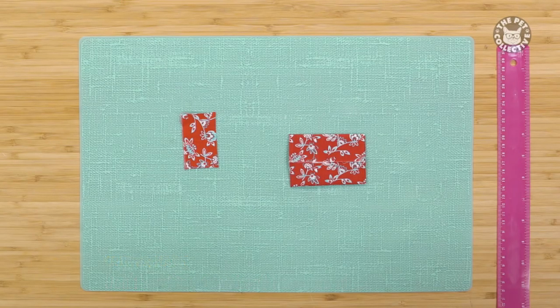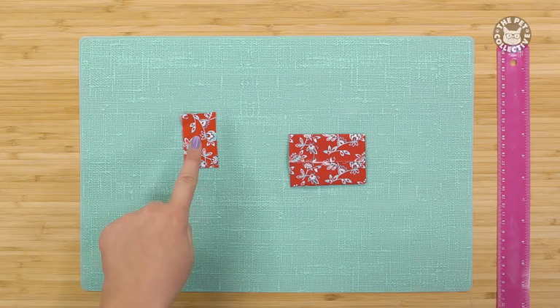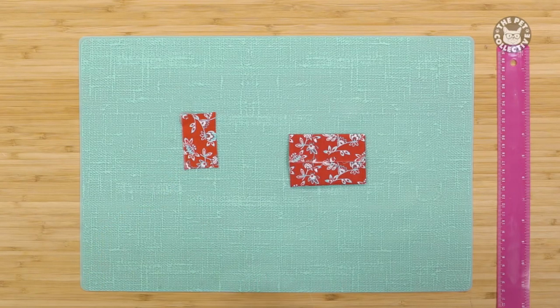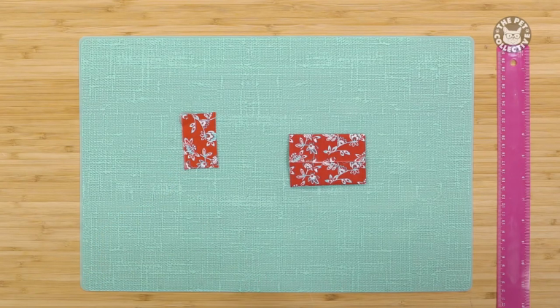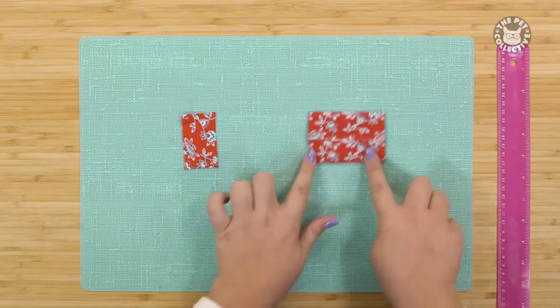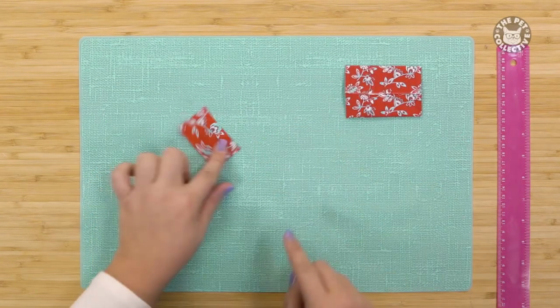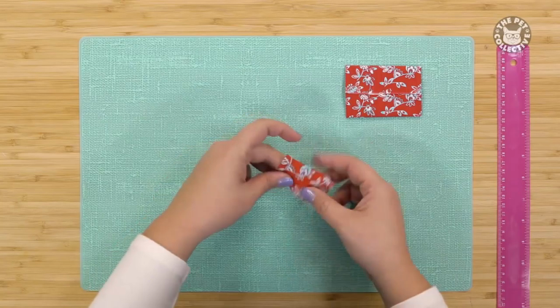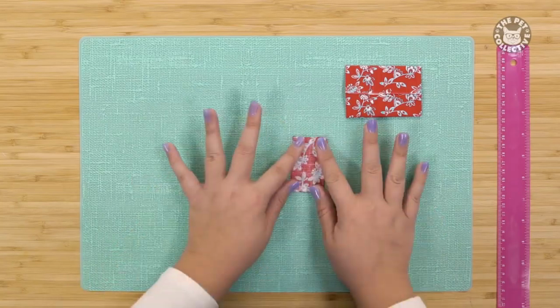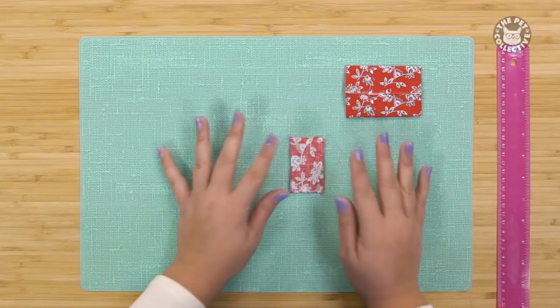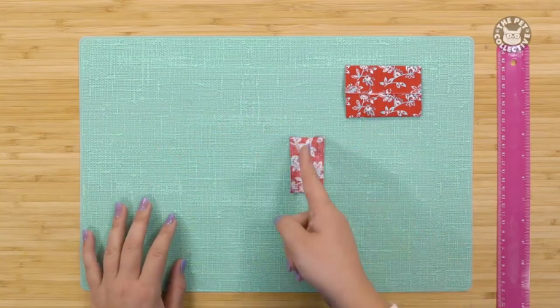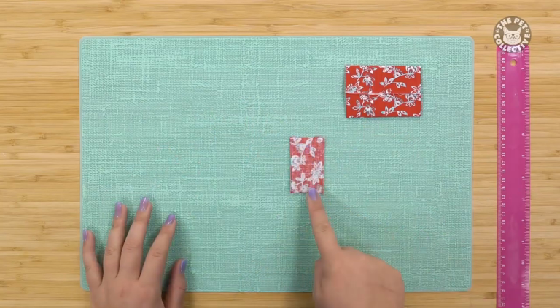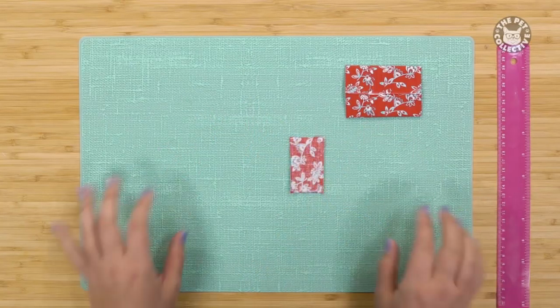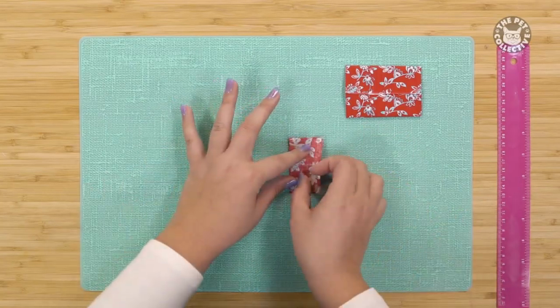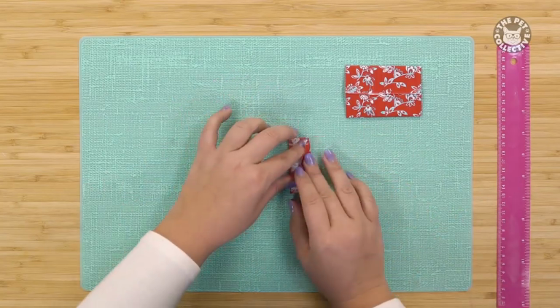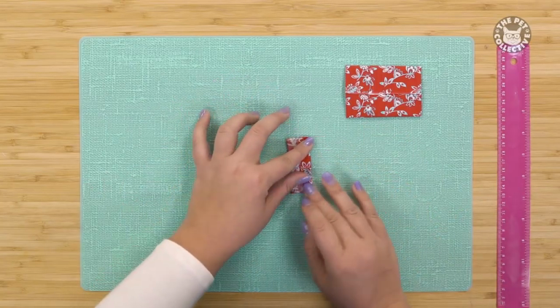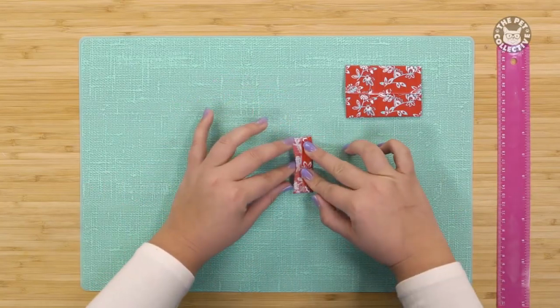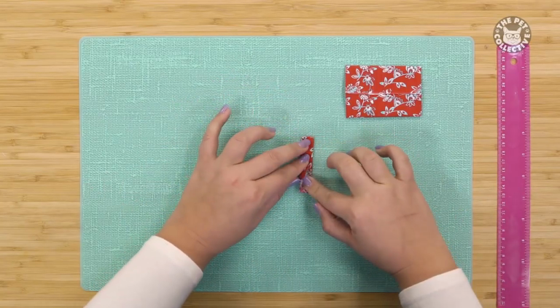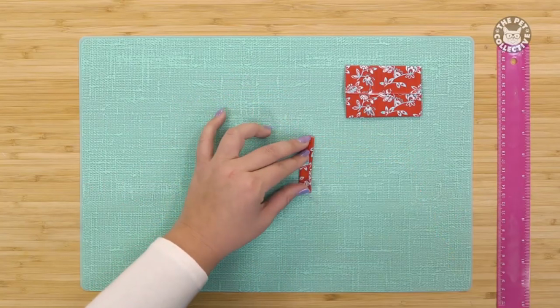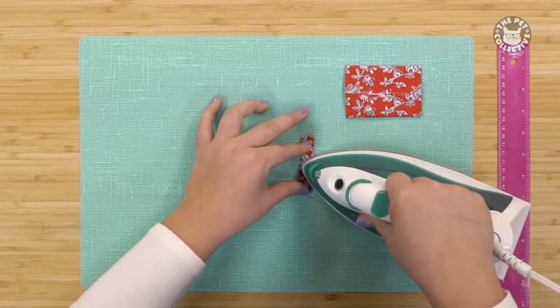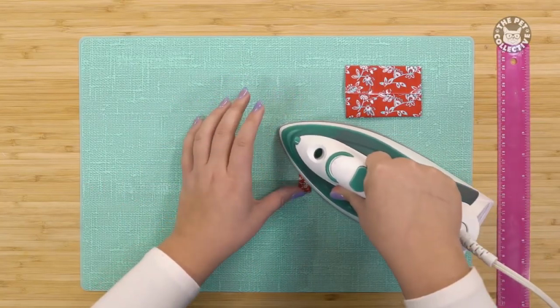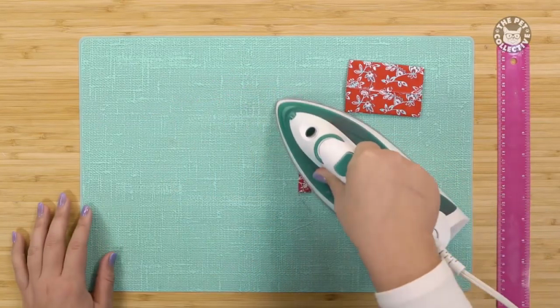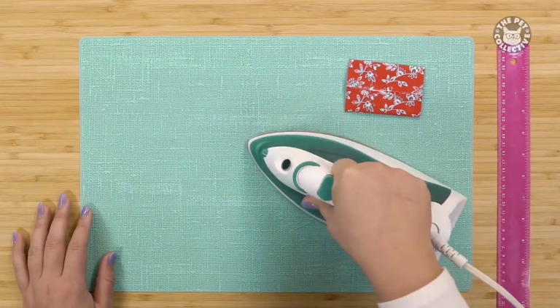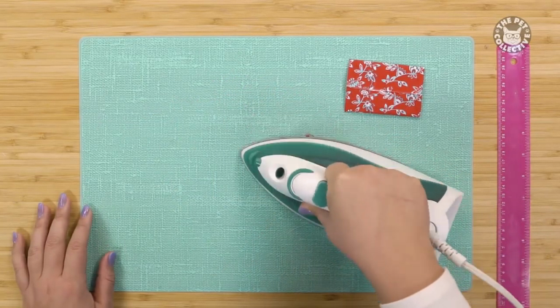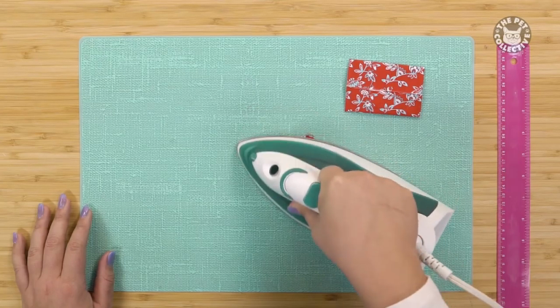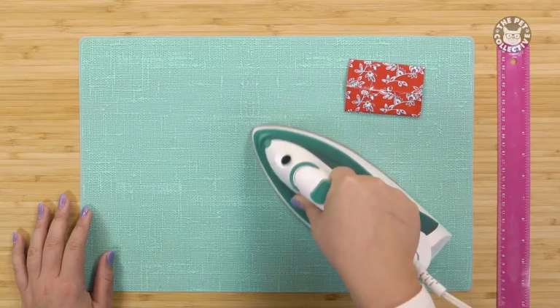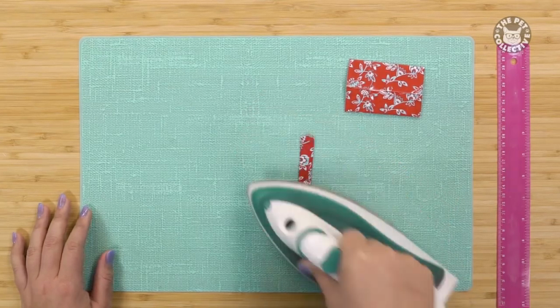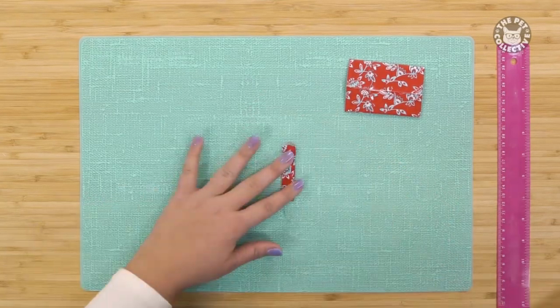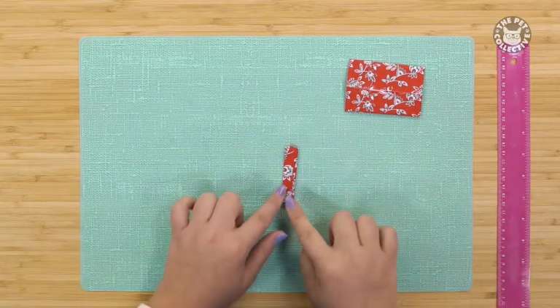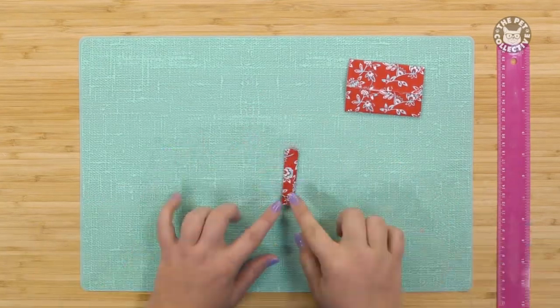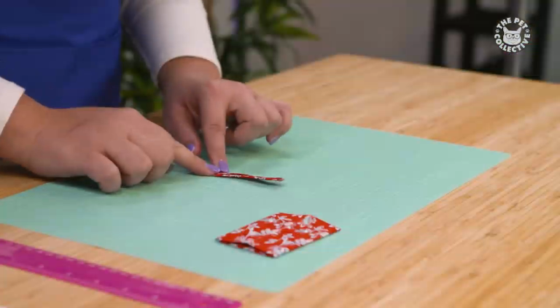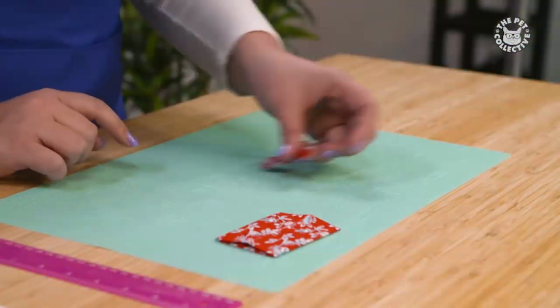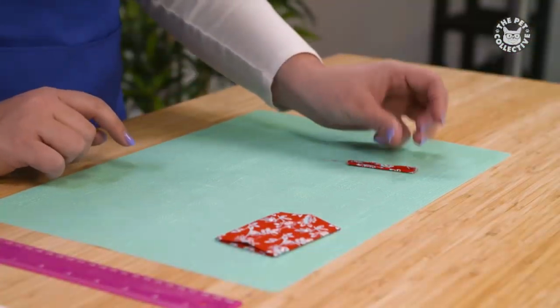Take the small piece, fold the ends into the center lengthwise and iron in place. Set that aside.